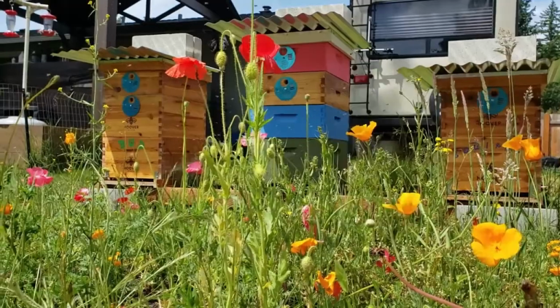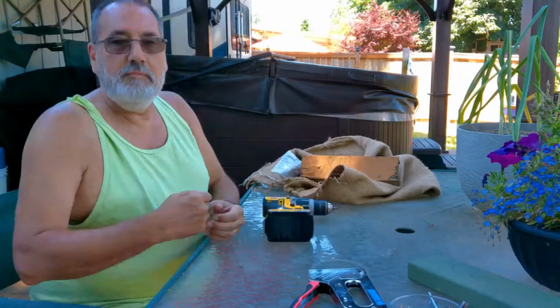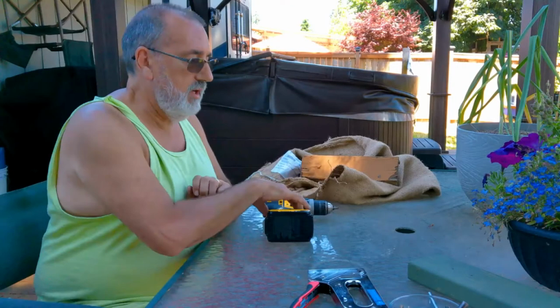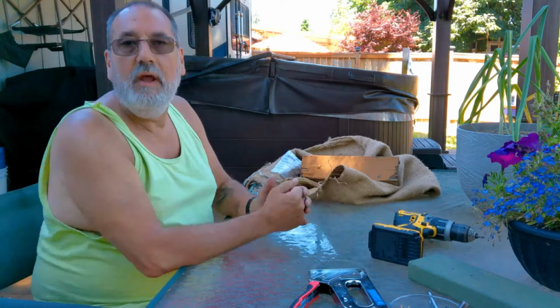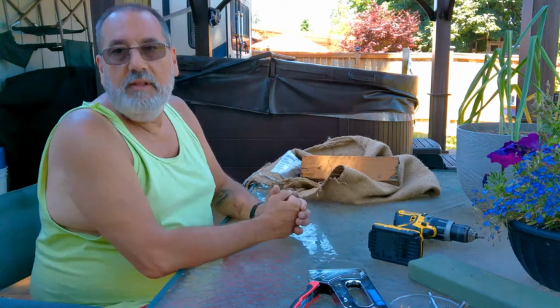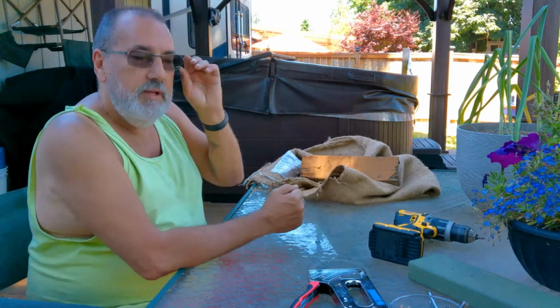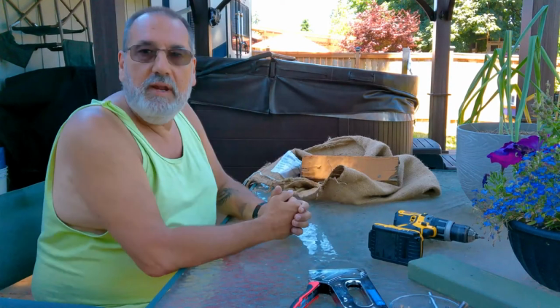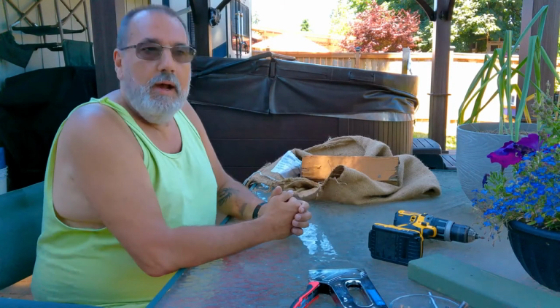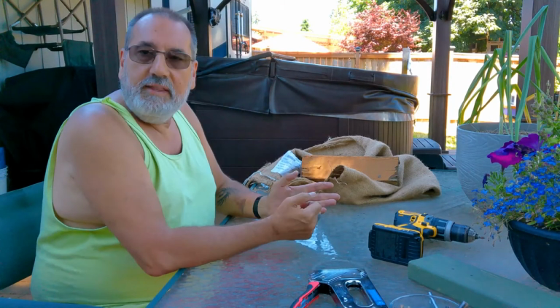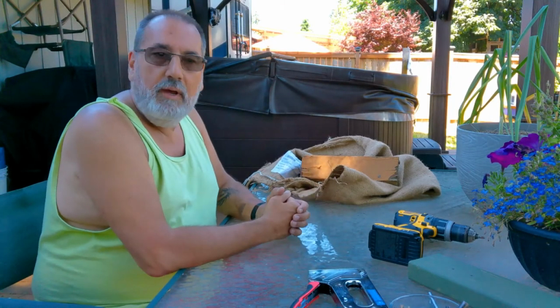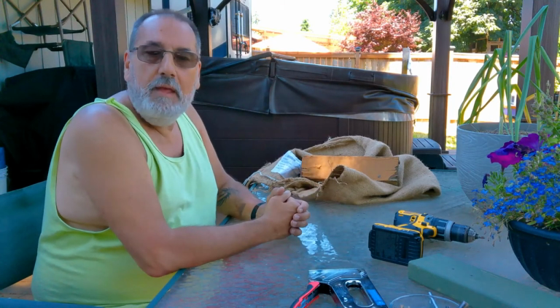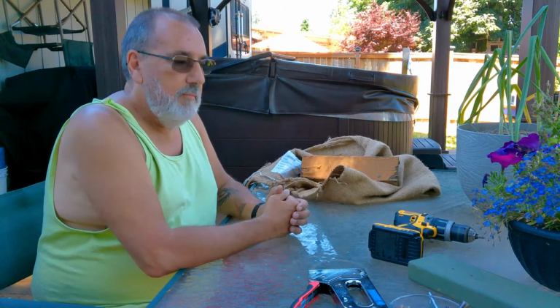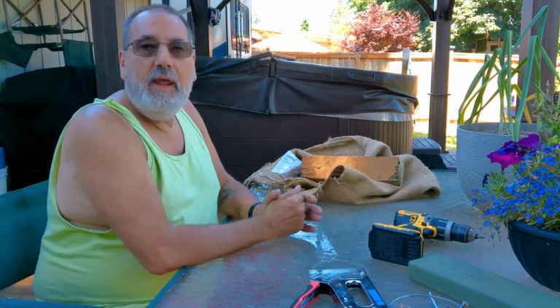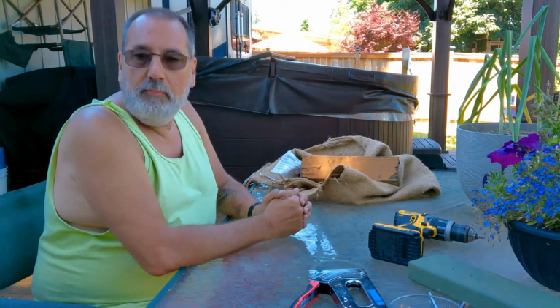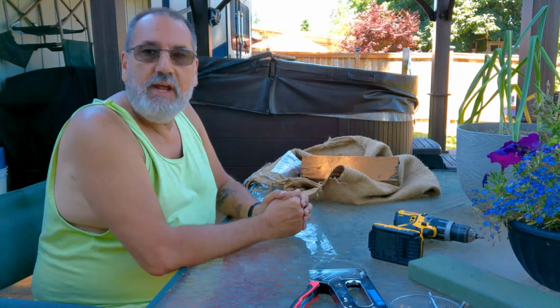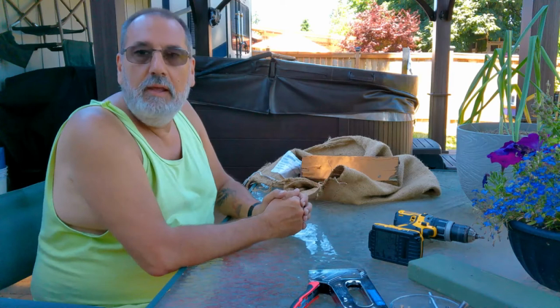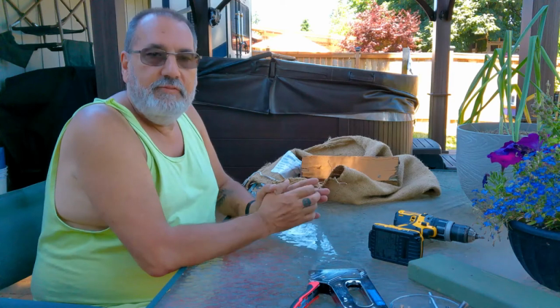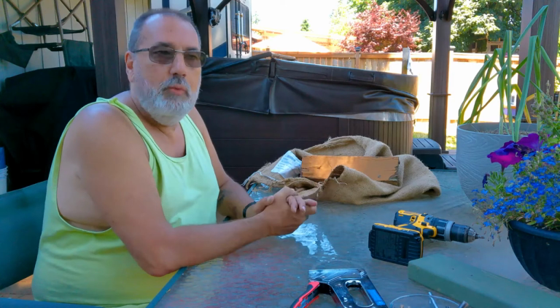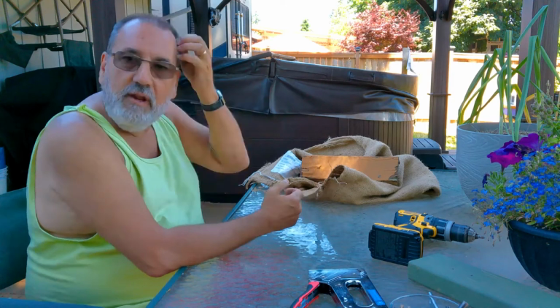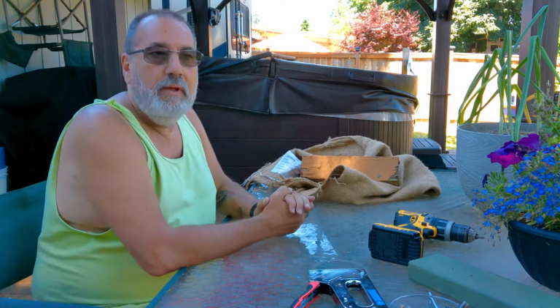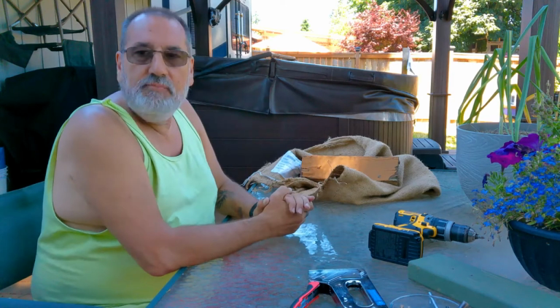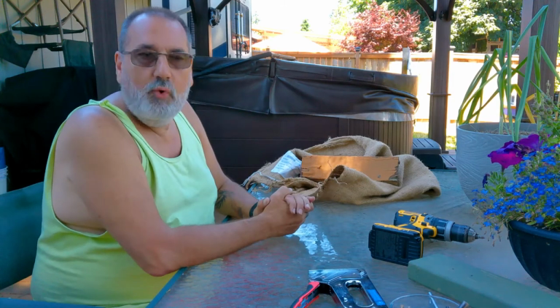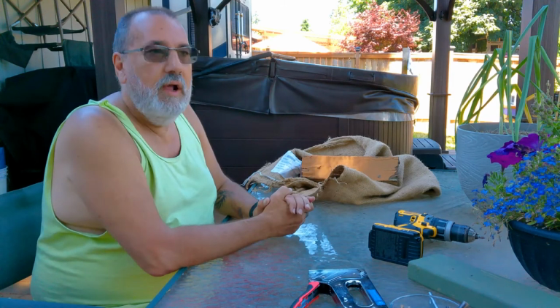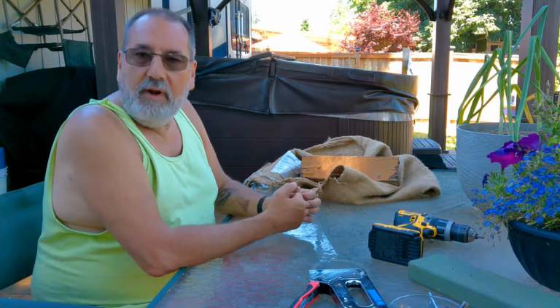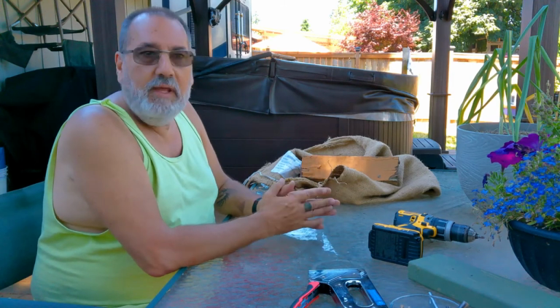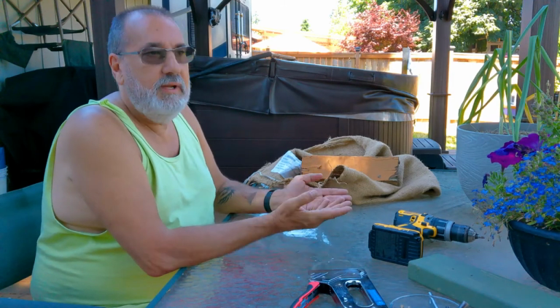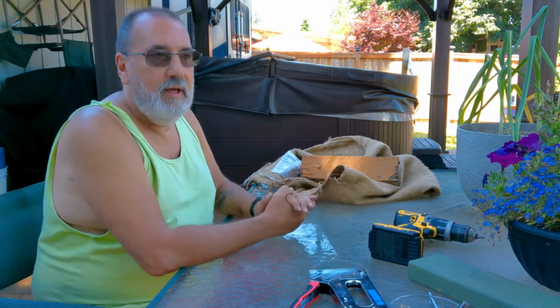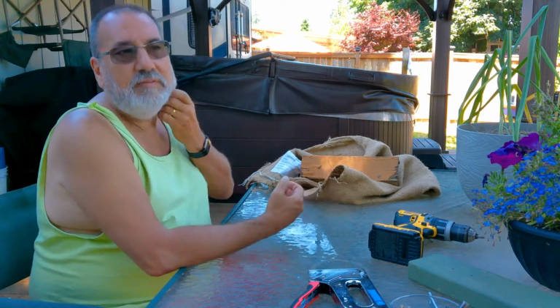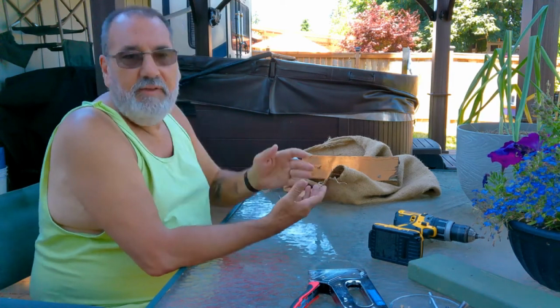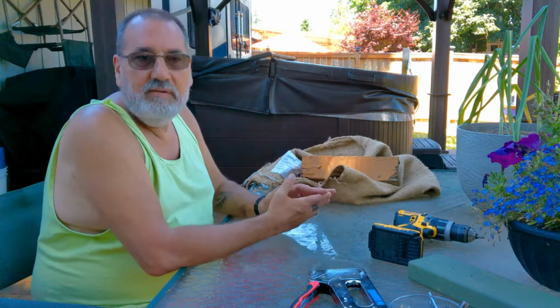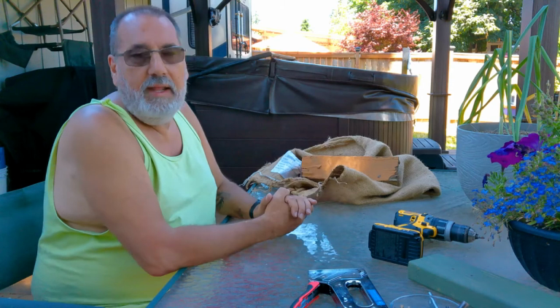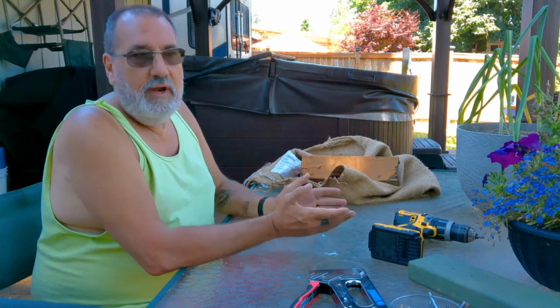Hi, it's Chris with Wannabe Honey Farms. I'm using a piece of crap camera today that didn't work out for me, so I'm gonna have to do voiceover work on this. Anyway, if you like the channel, subscribe.